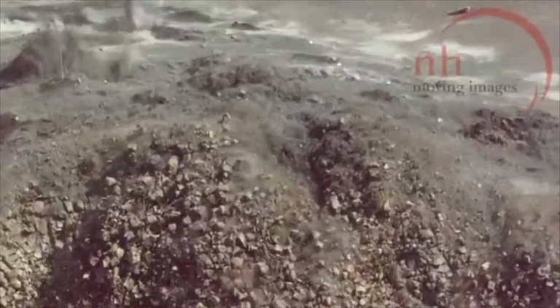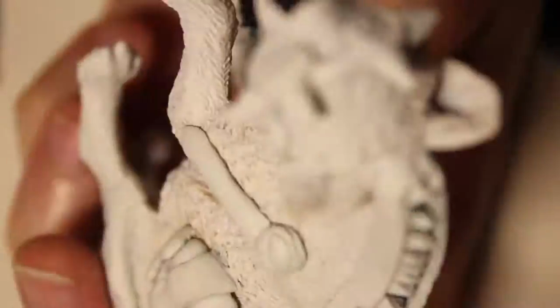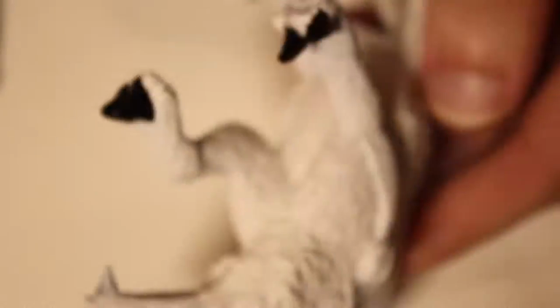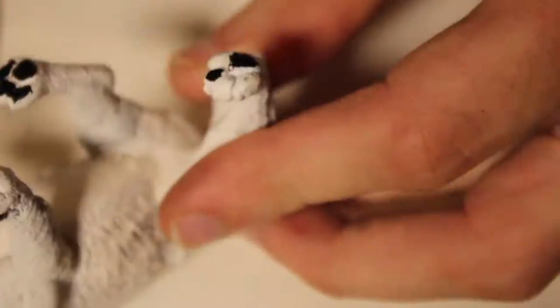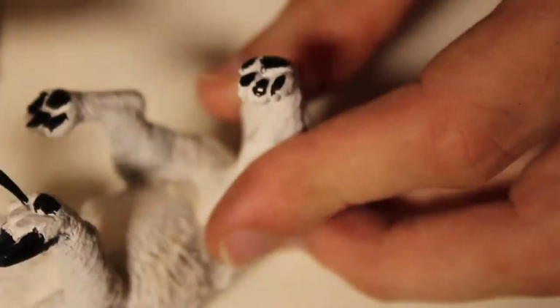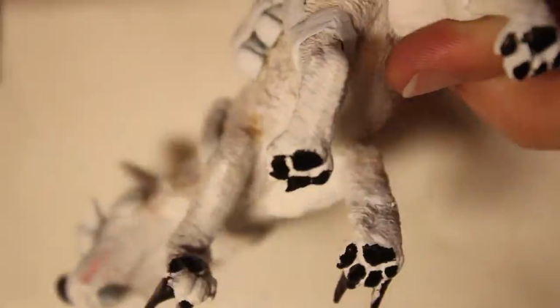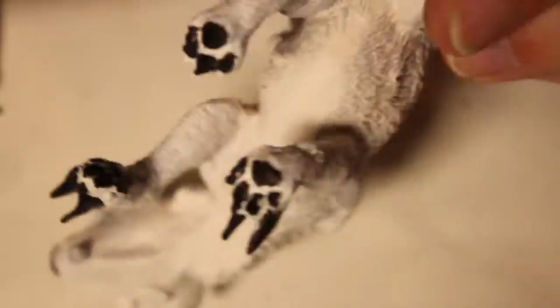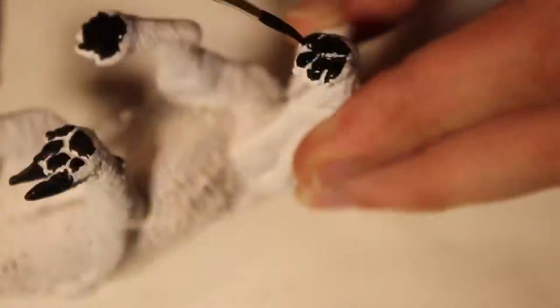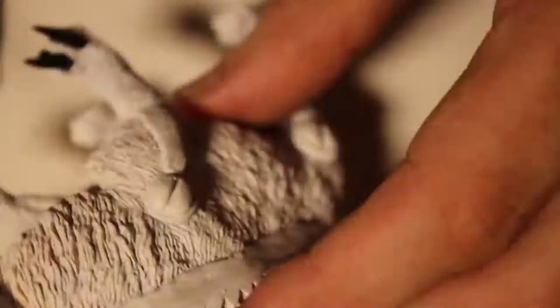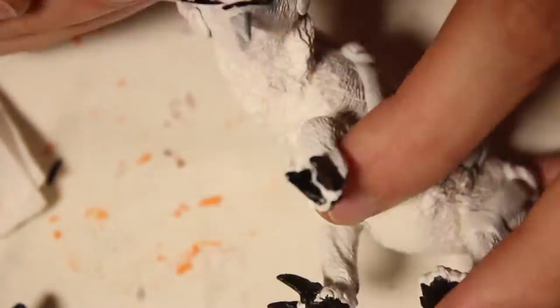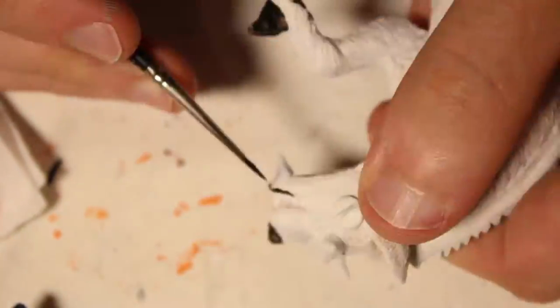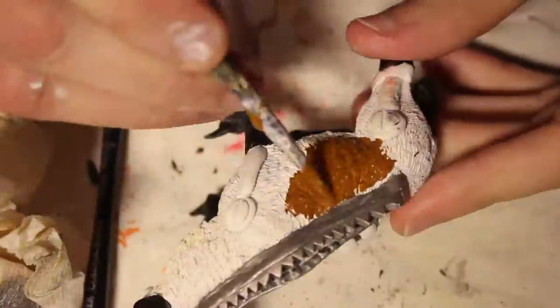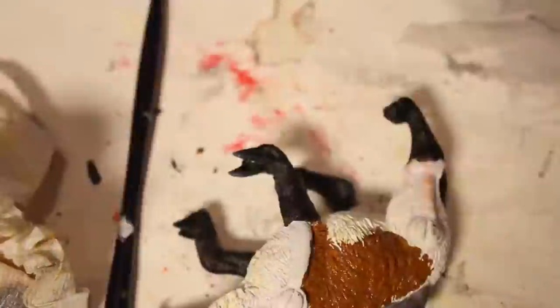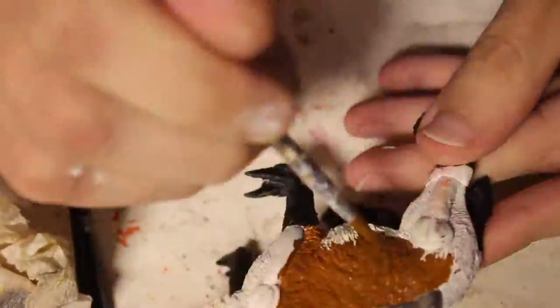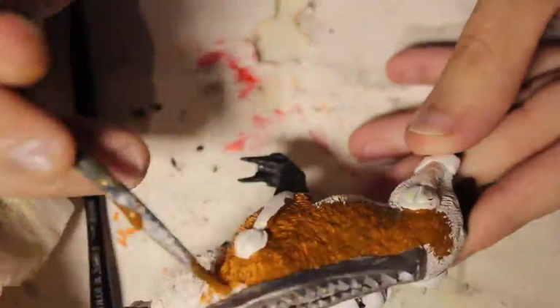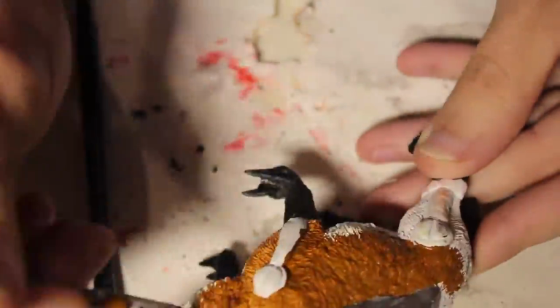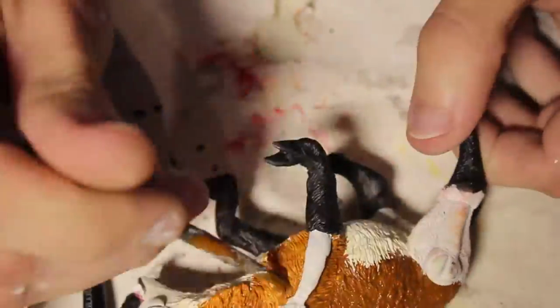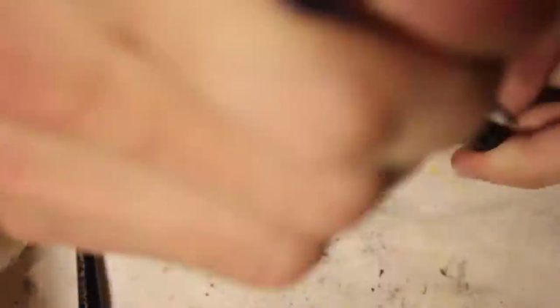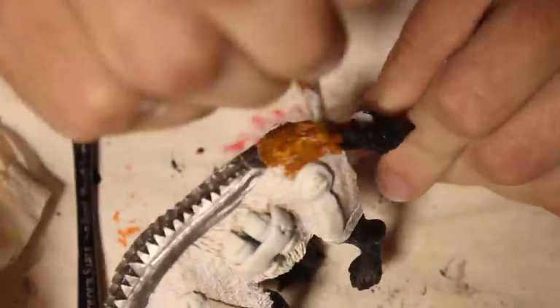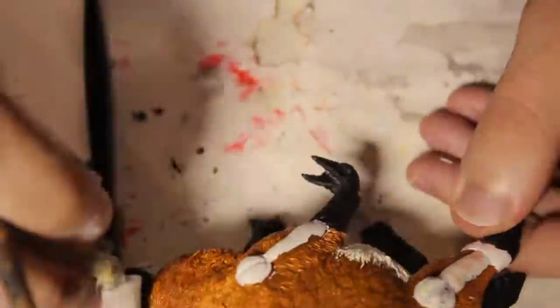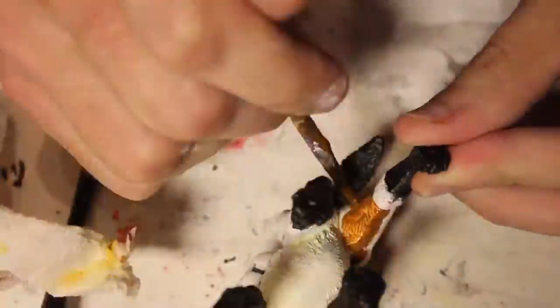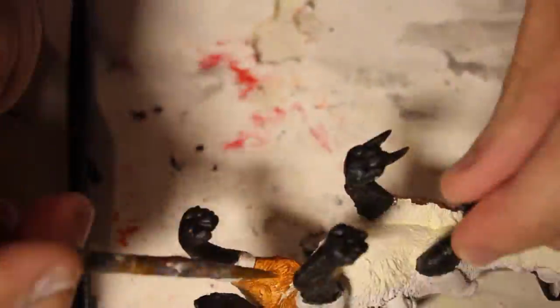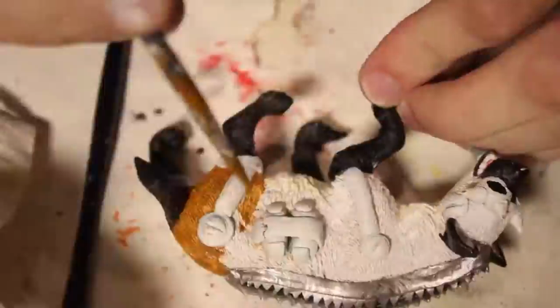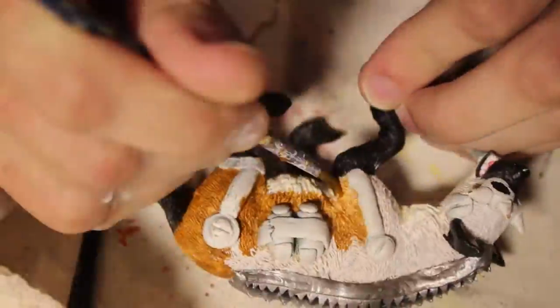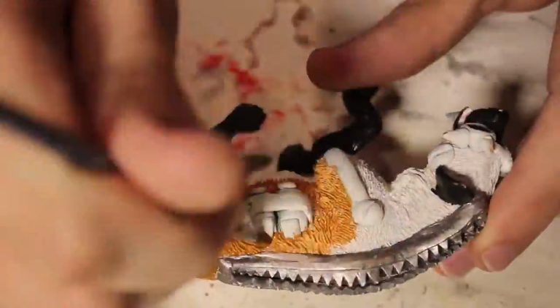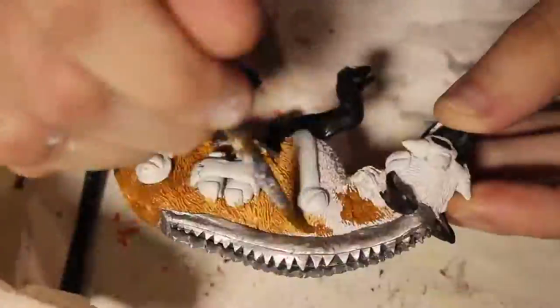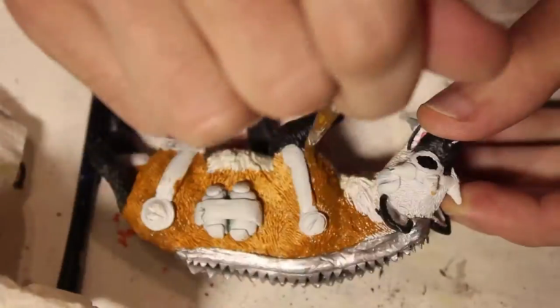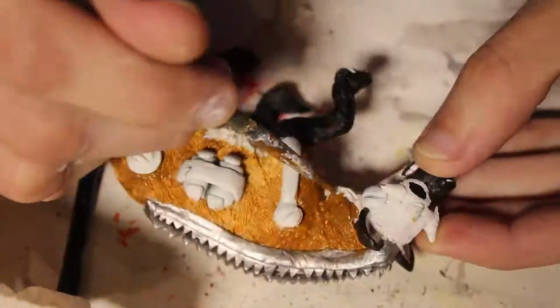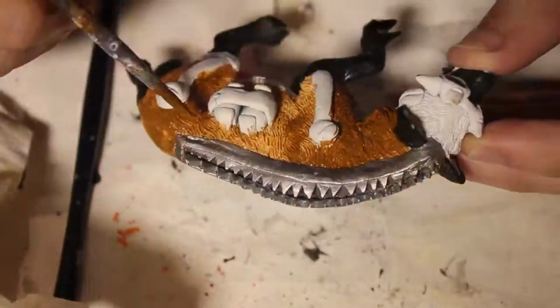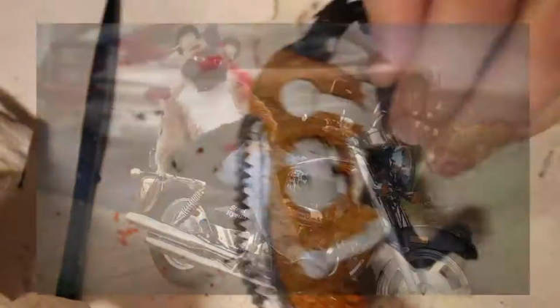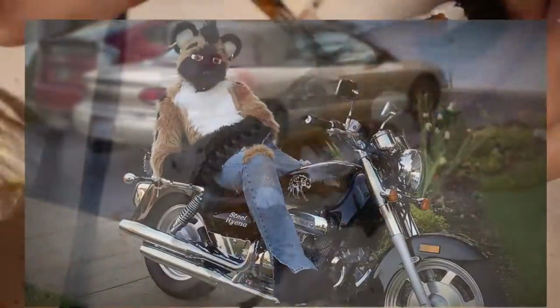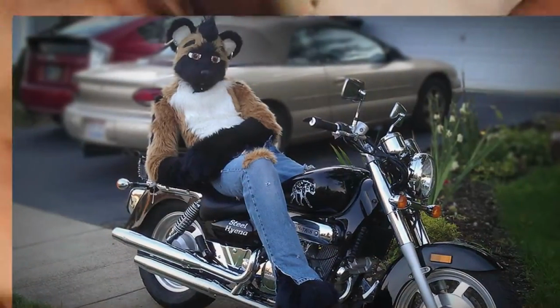Oh yeah, there's a video going on here. Okay, we're on to painting now. Lots of shit brown, black spots, and gray for the steel. Yeah, Steel the Hyena. Ooh baby, just a sexy boy.